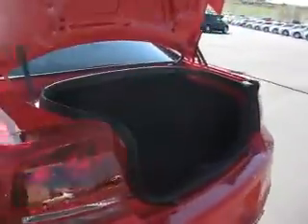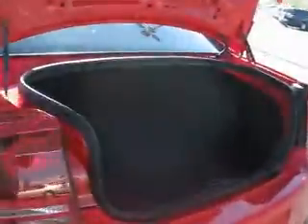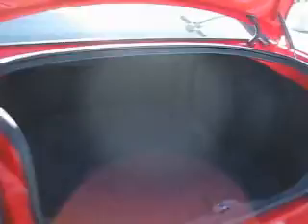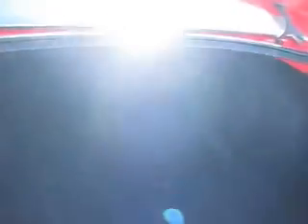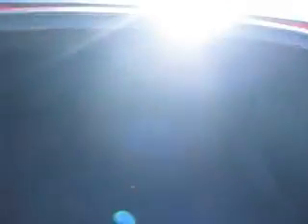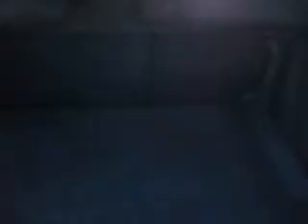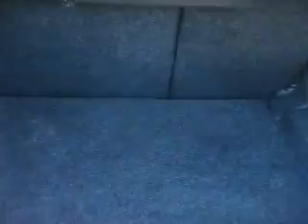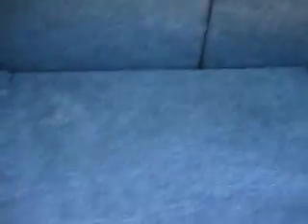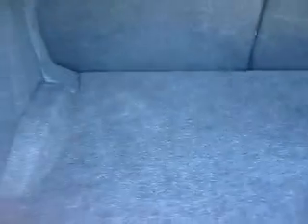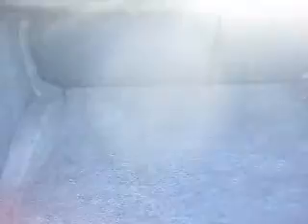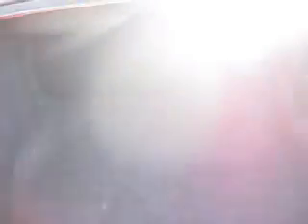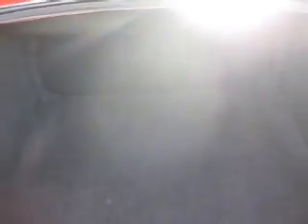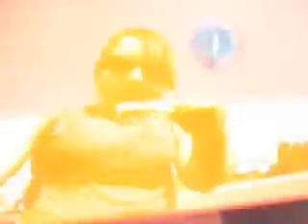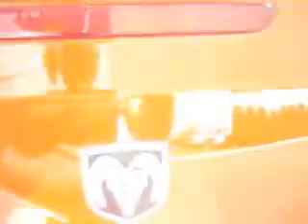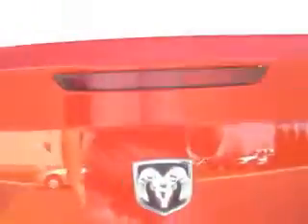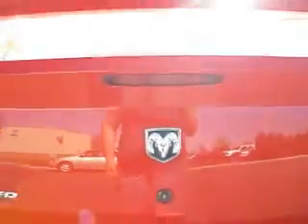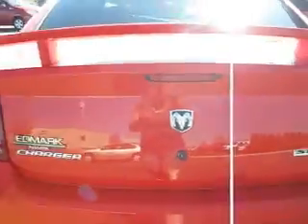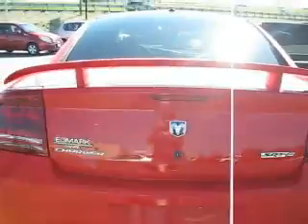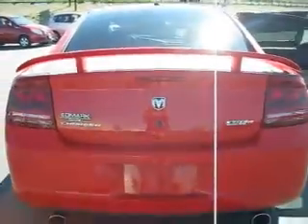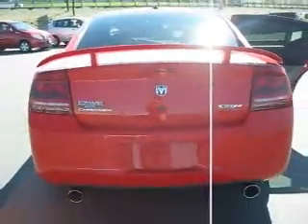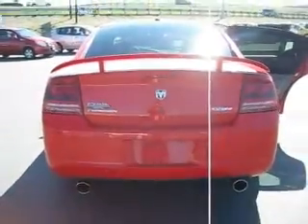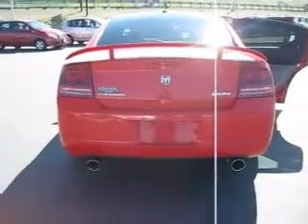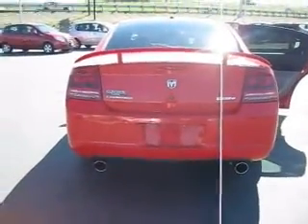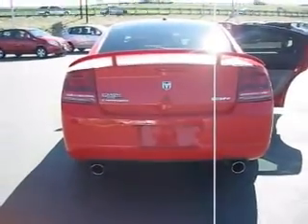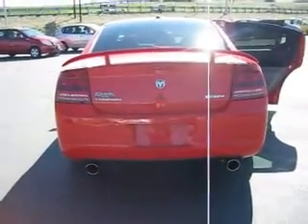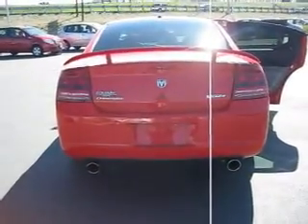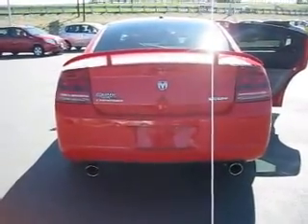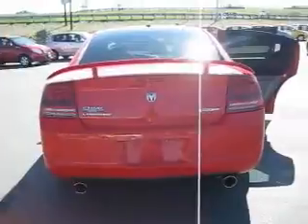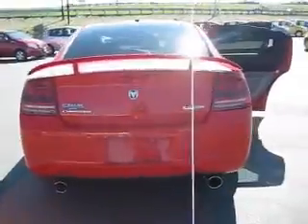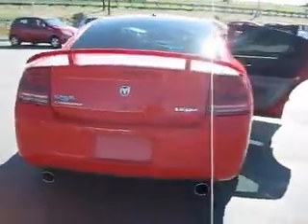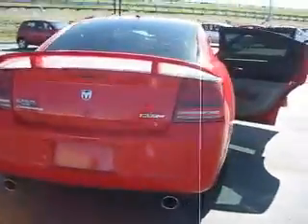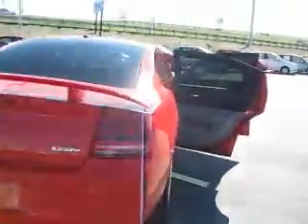Inside the cargo area there is lots of space, and that back seat will fold down should you need even more space. In the back we have dual chrome tip exhaust and we also have a spoiler.